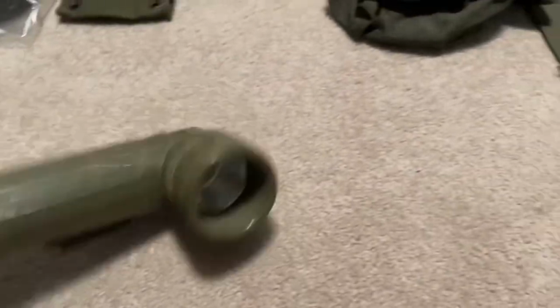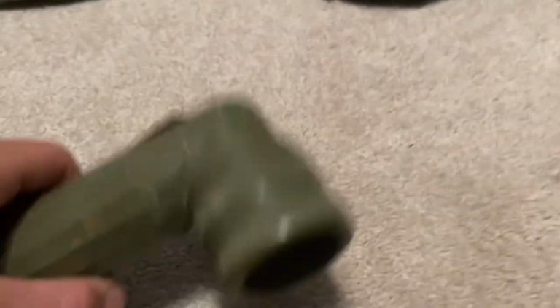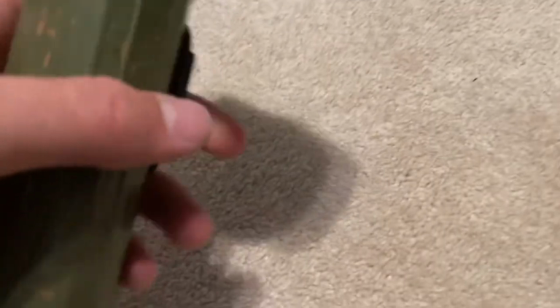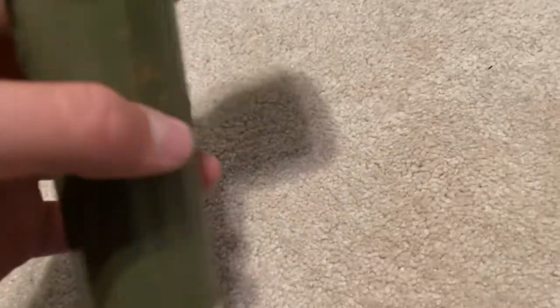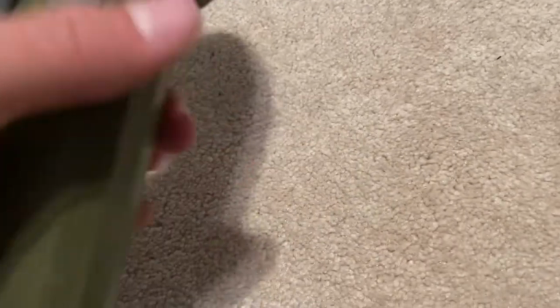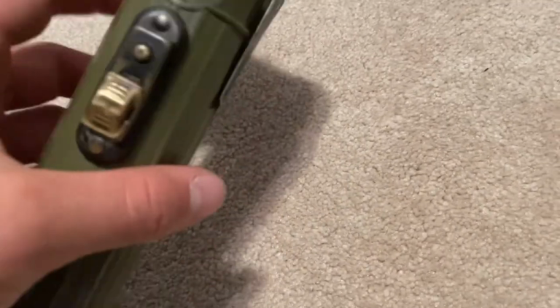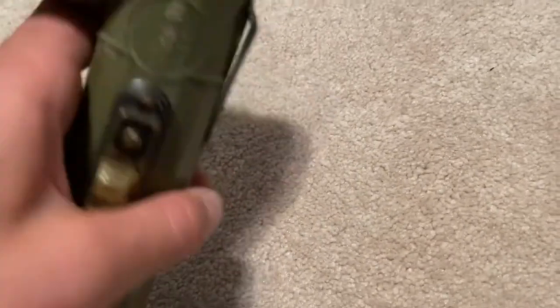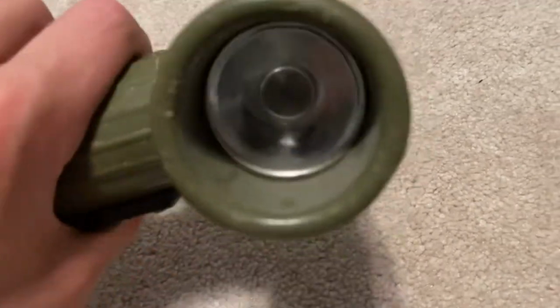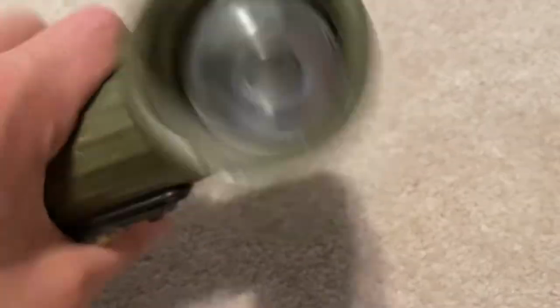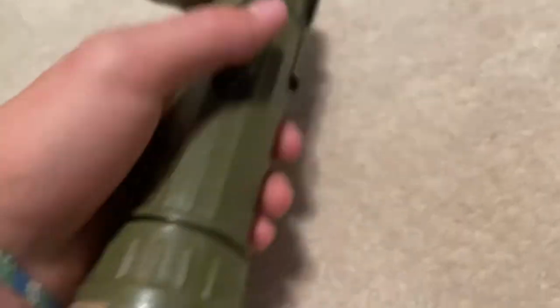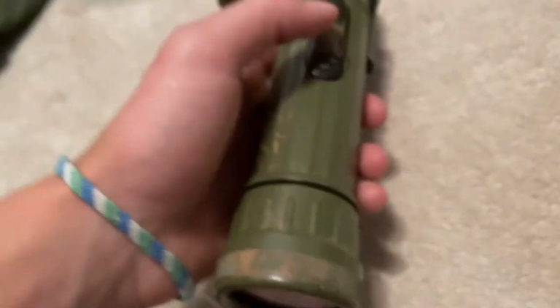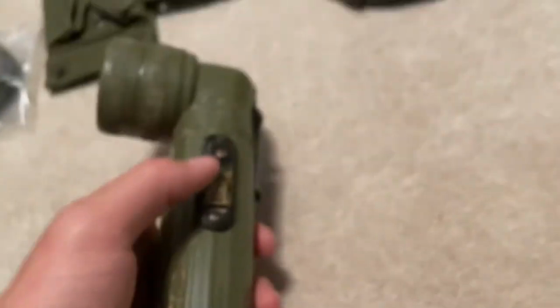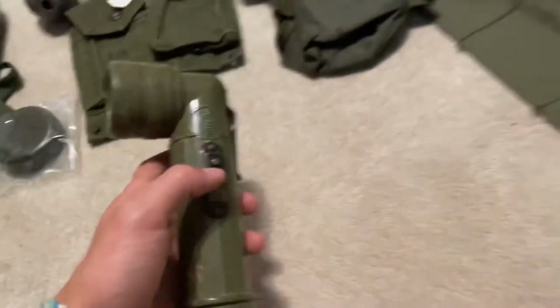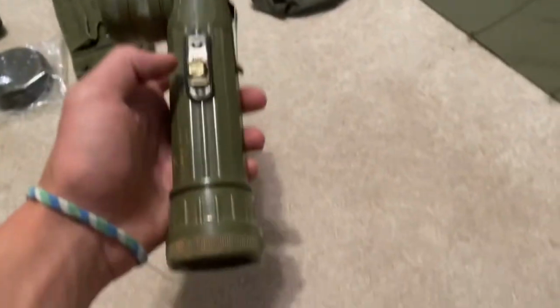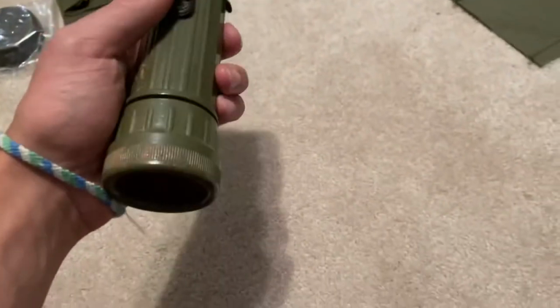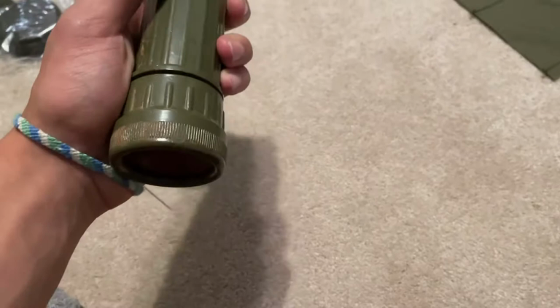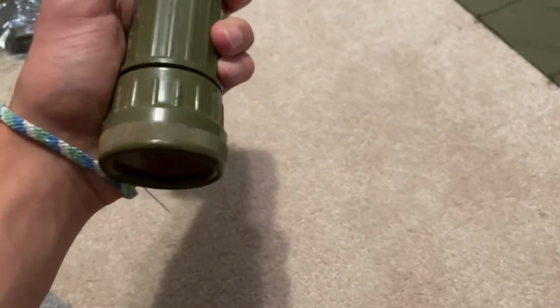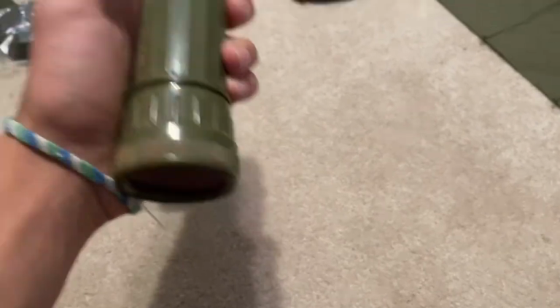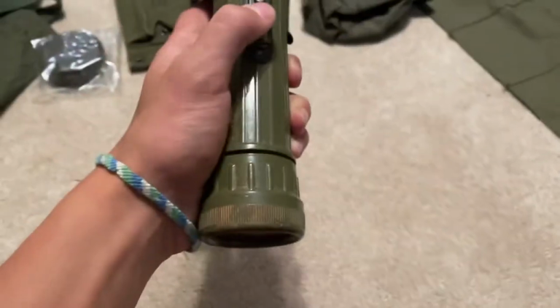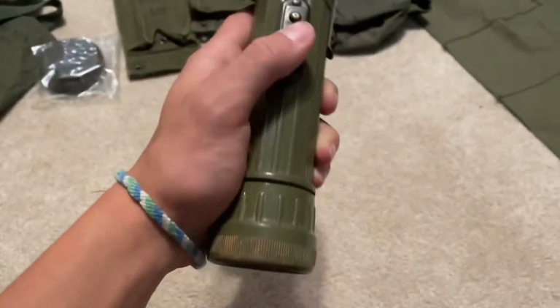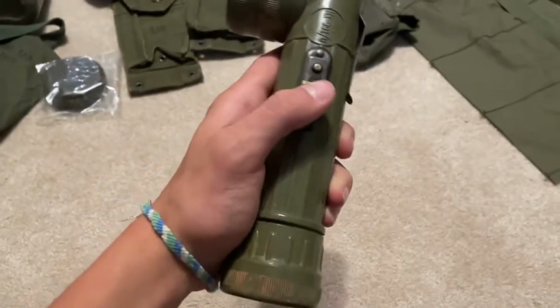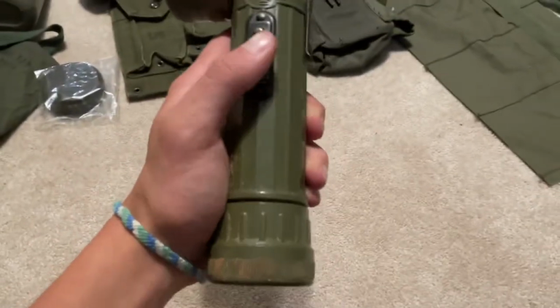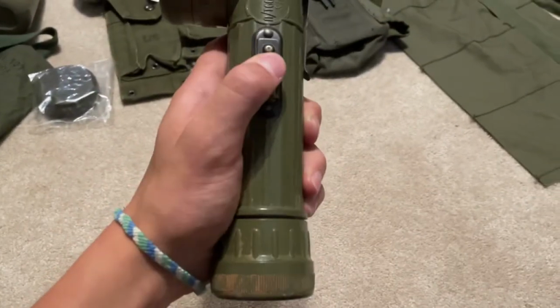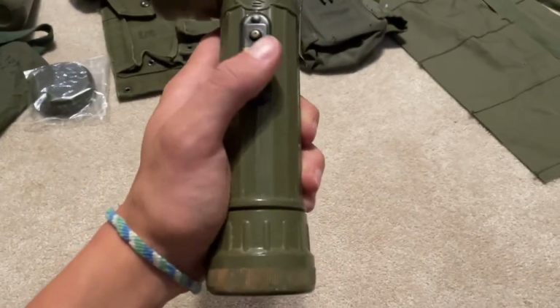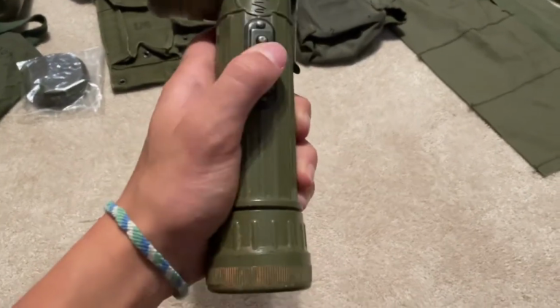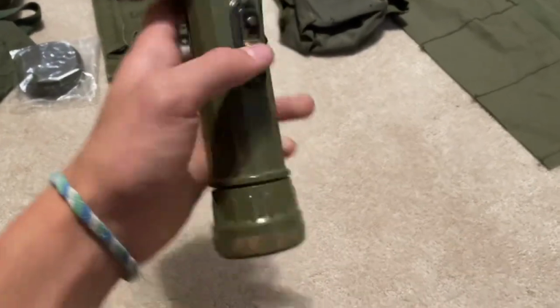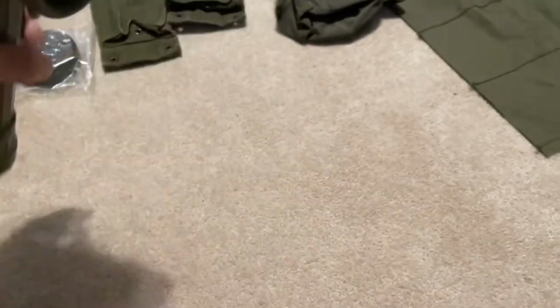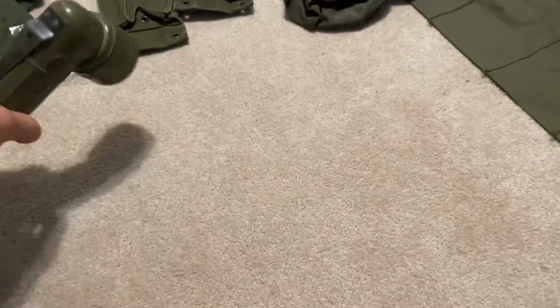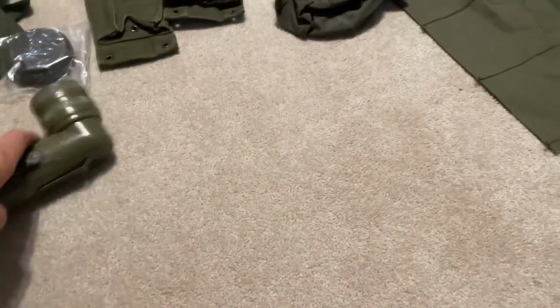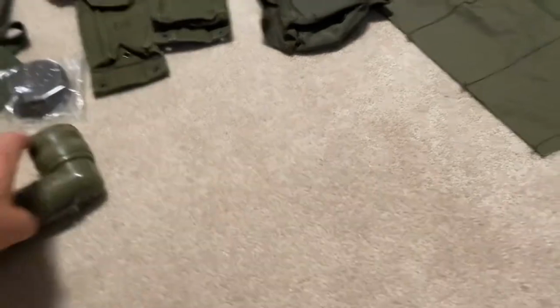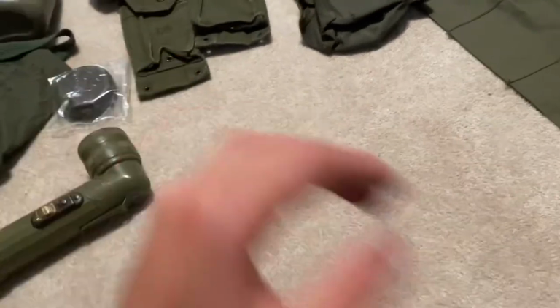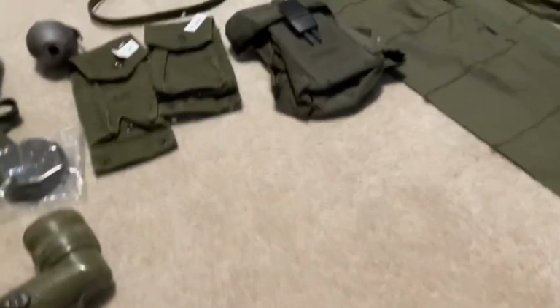I got a flashlight for ten dollars. It doesn't have a light bulb or spare light bulbs, but the button up here still works.